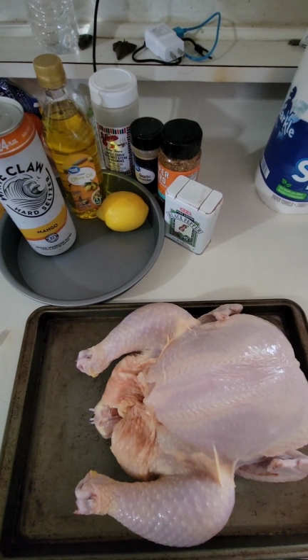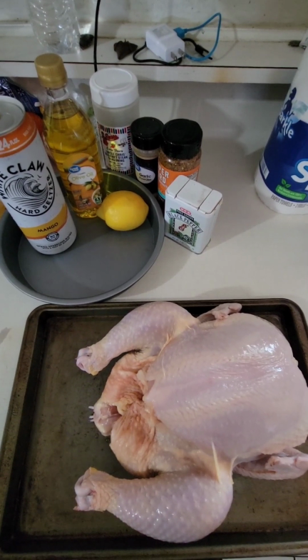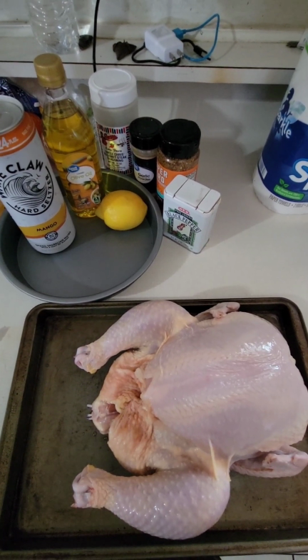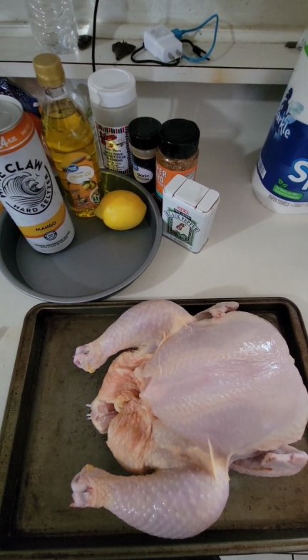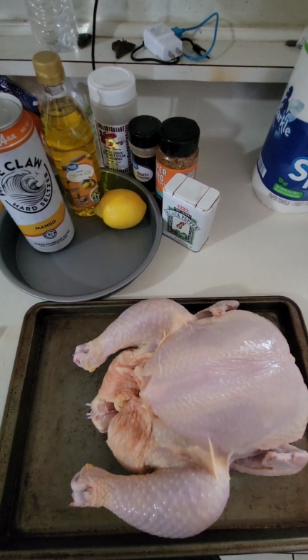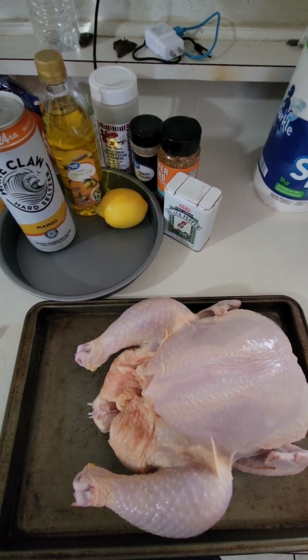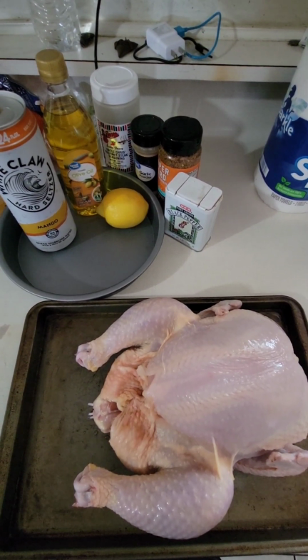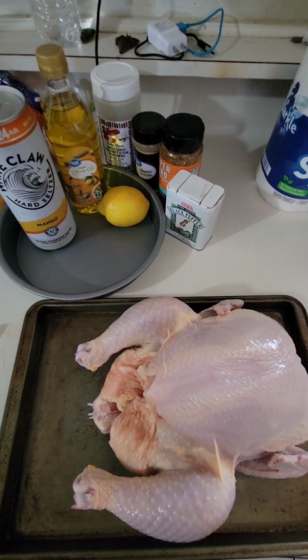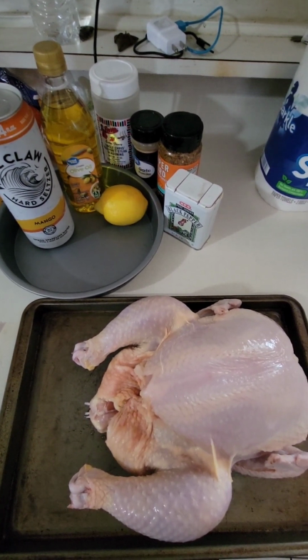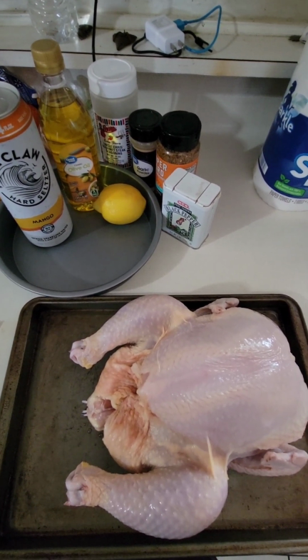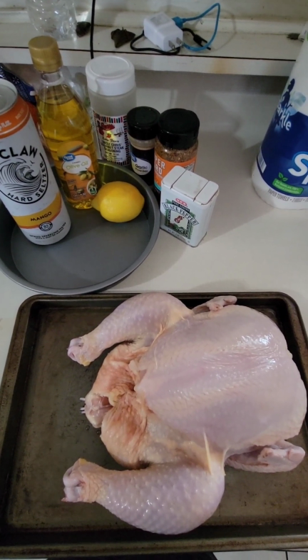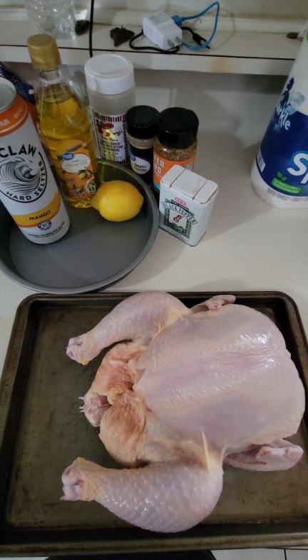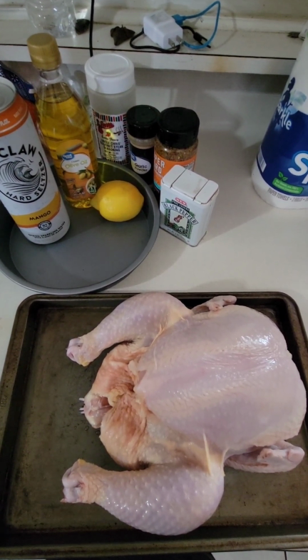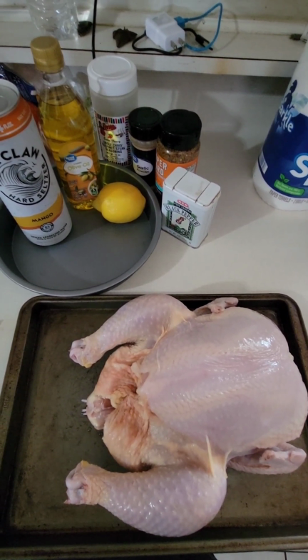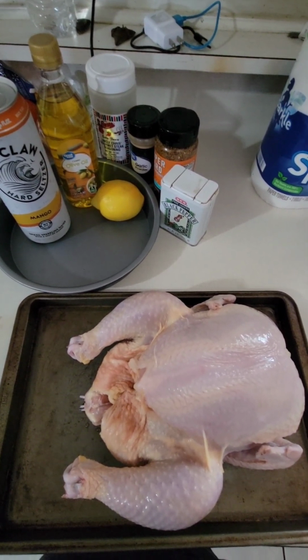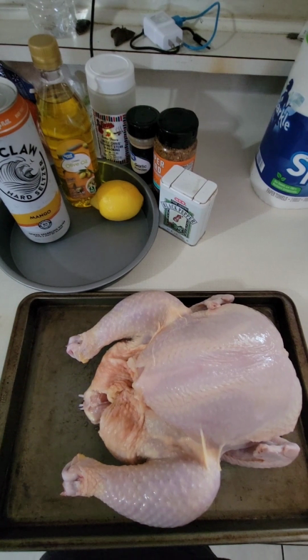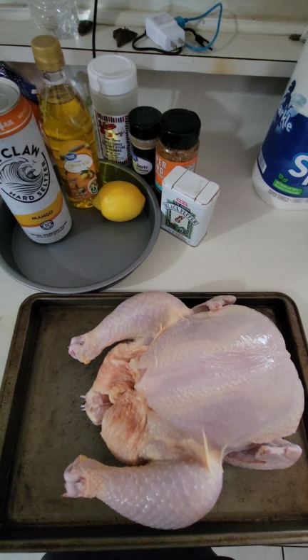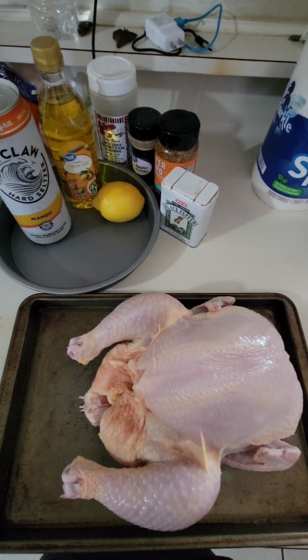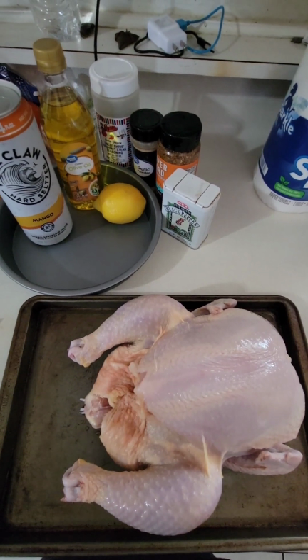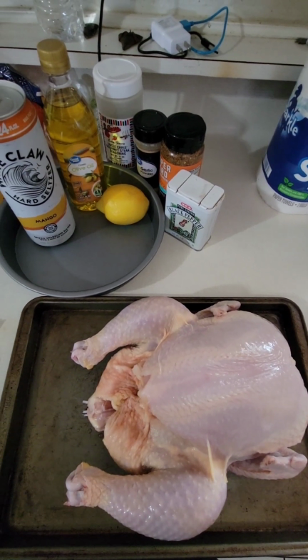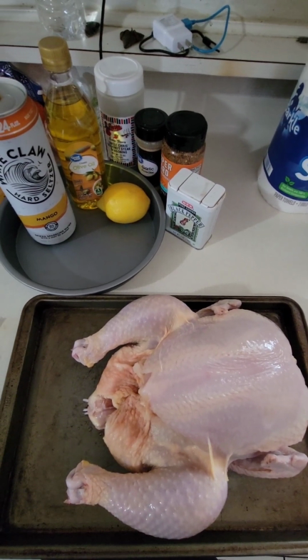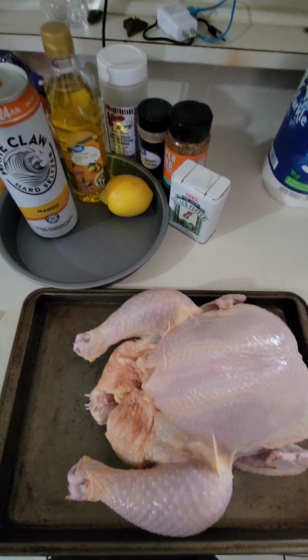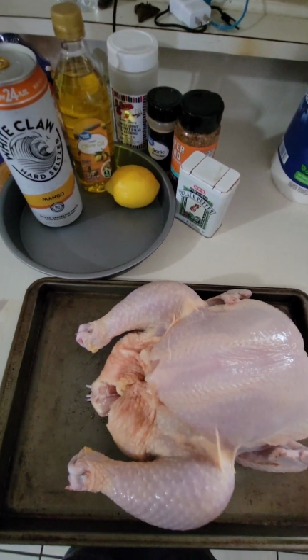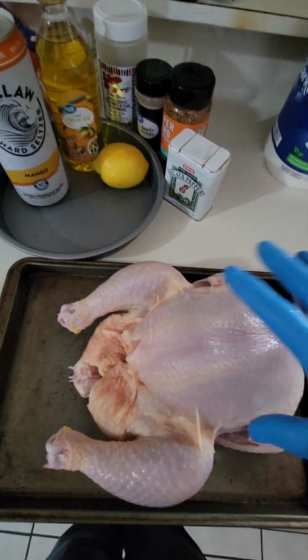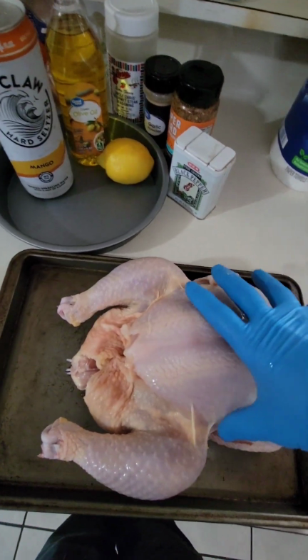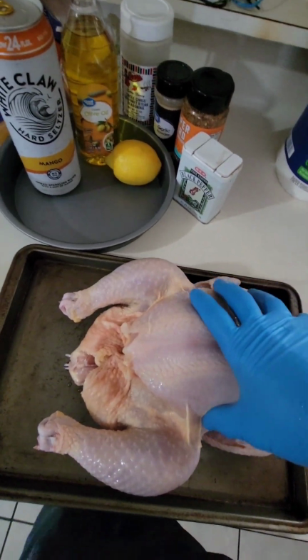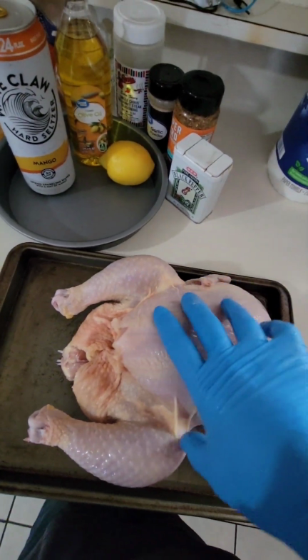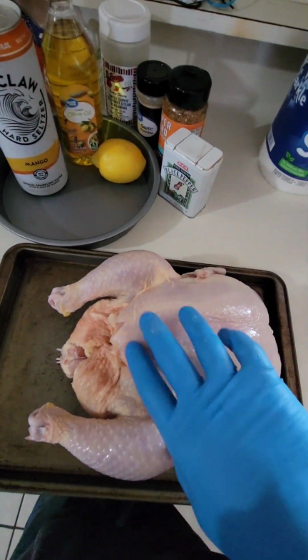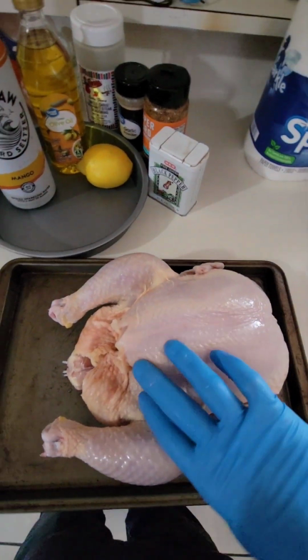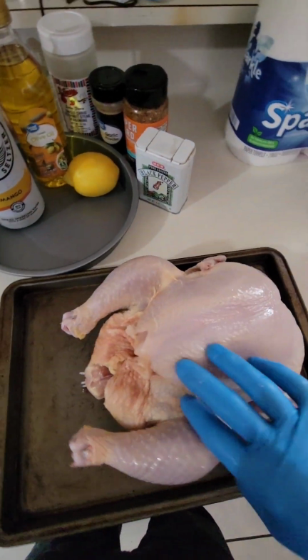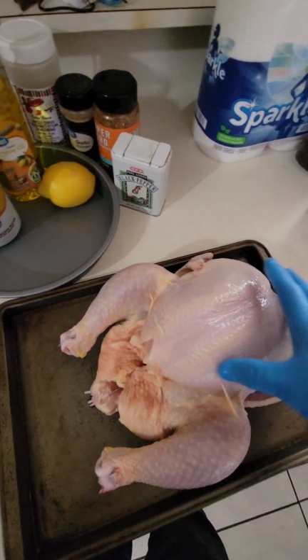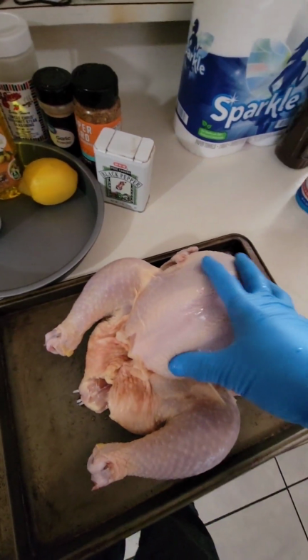What's going on my friends? So today we're going to be doing a beer can butt chicken — beer butt chicken, beer can chicken, whatever you want to call it.